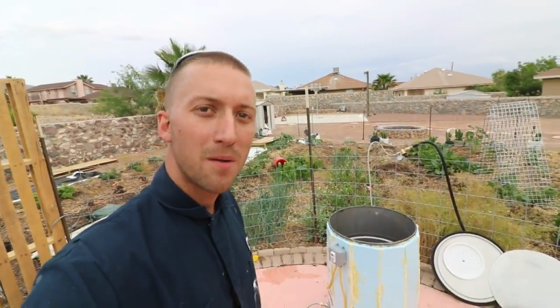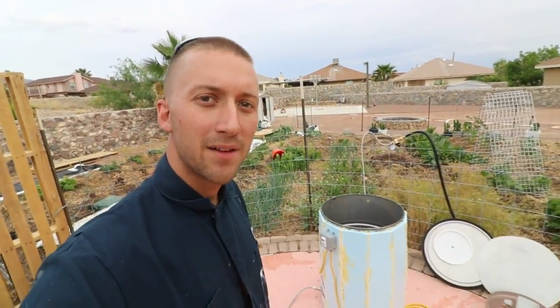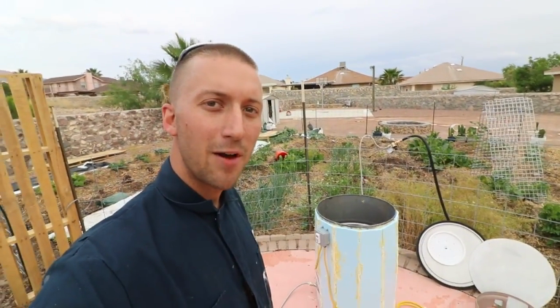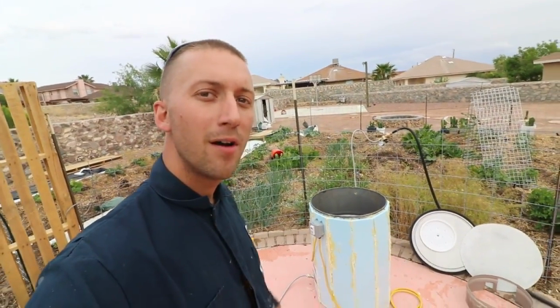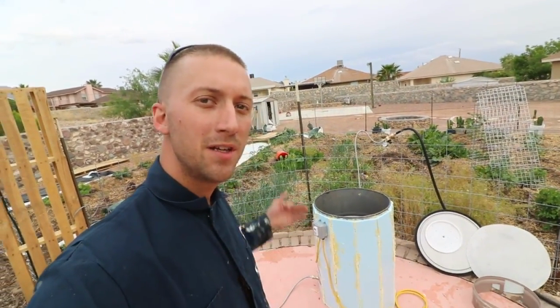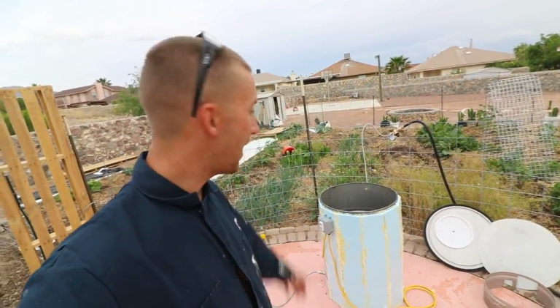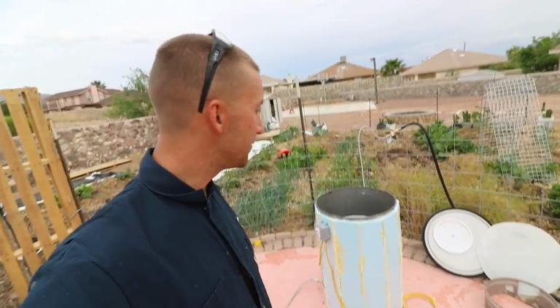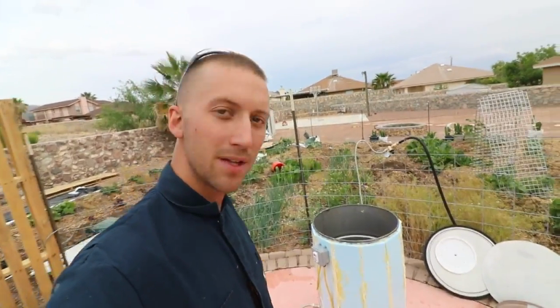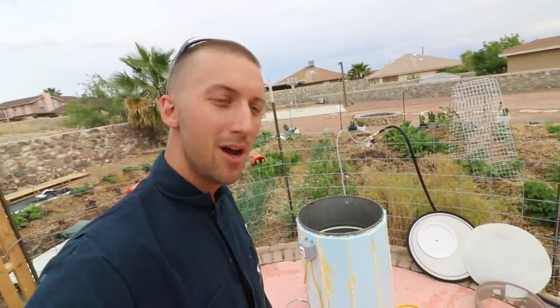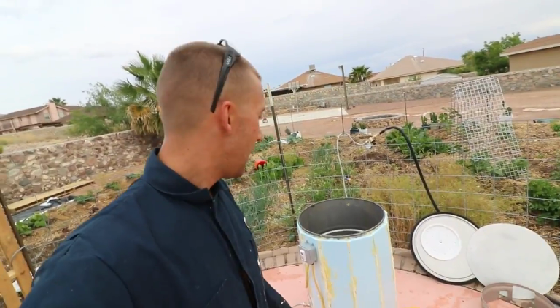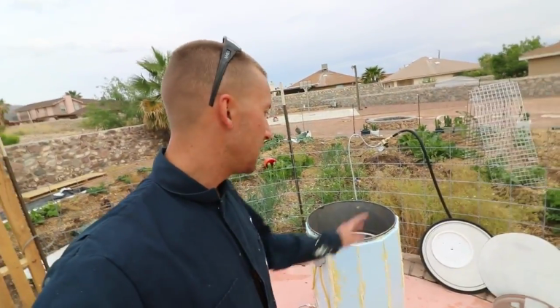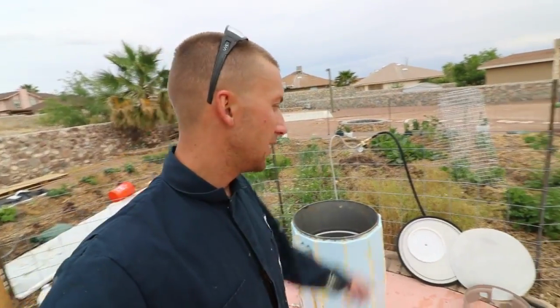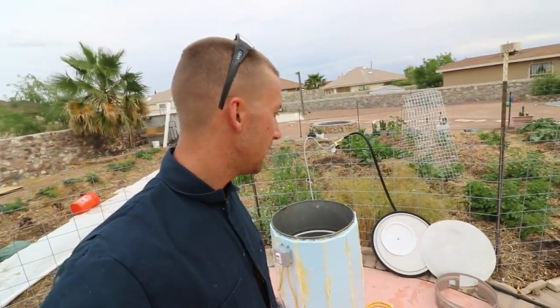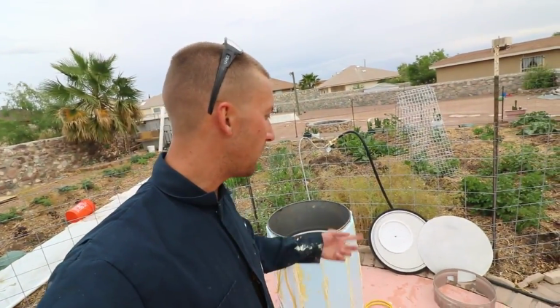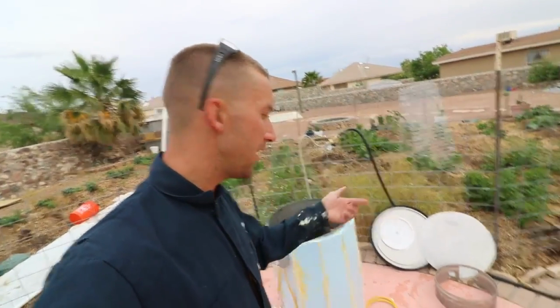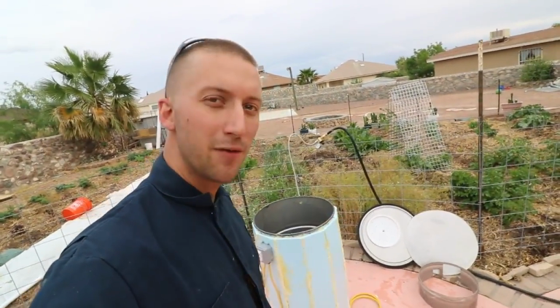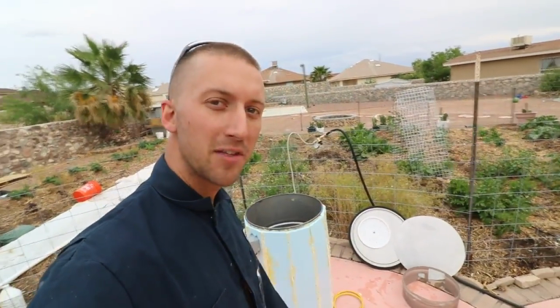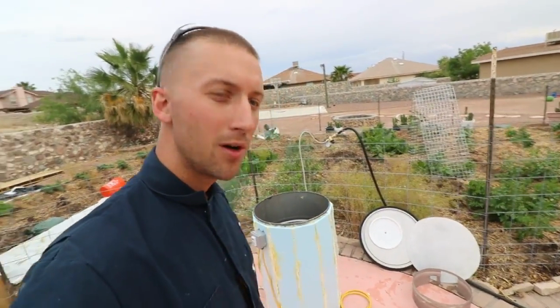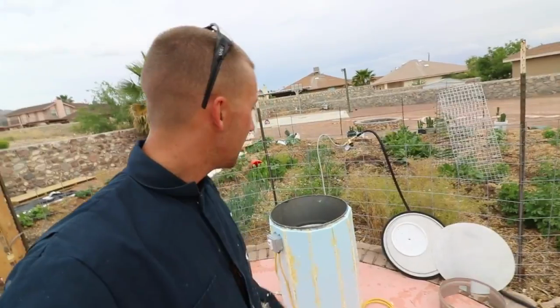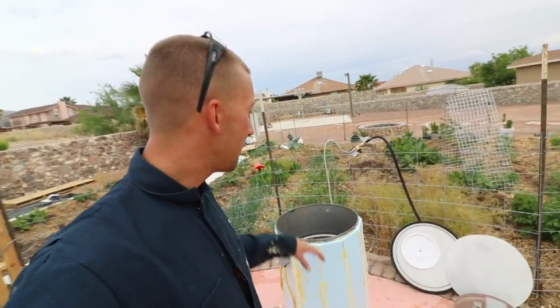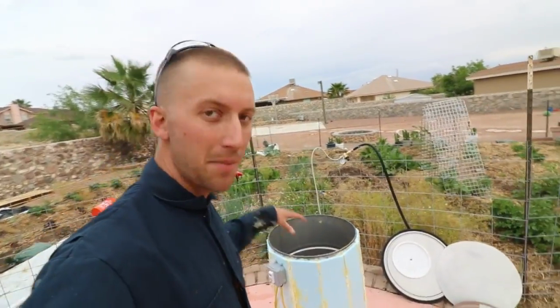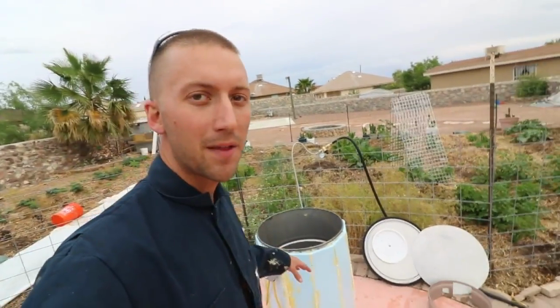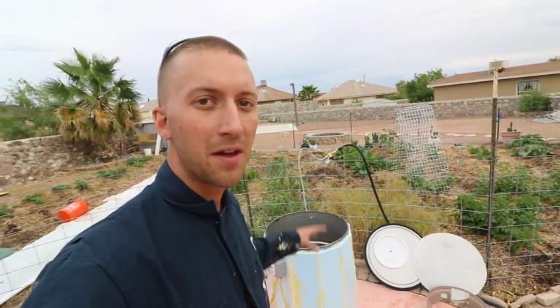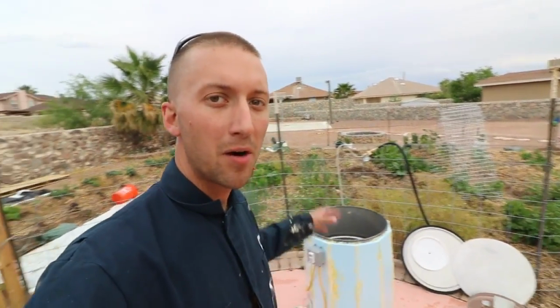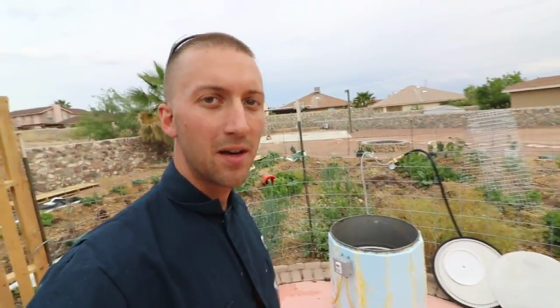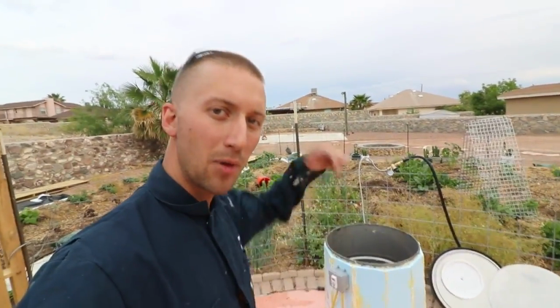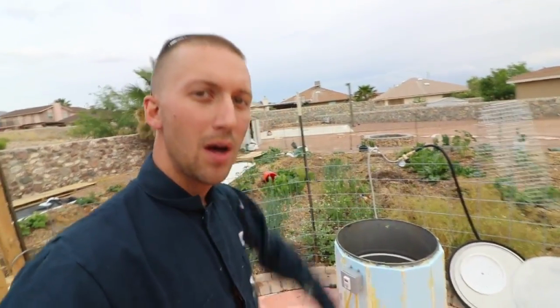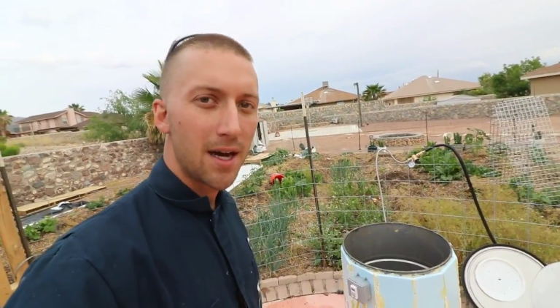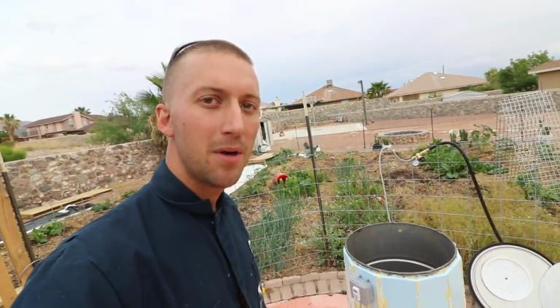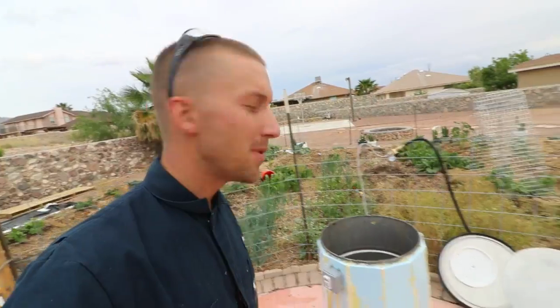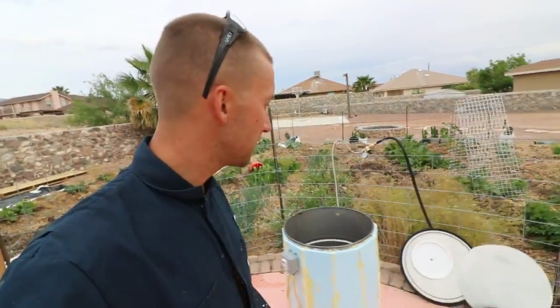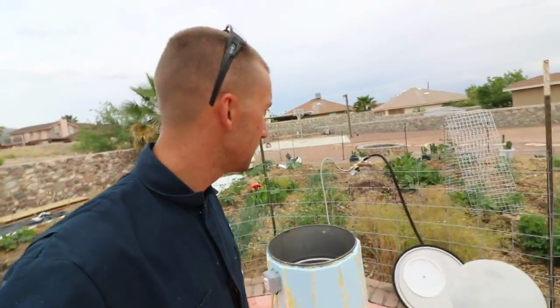Welcome back. This is the final part of the 55-gallon drum build-out. I just finished building the lid, the false bottom, and the false bottom support. If anybody wants to make something like this, you can get all the parts listed on the link below at kit.com slash Myers Mushrooms.